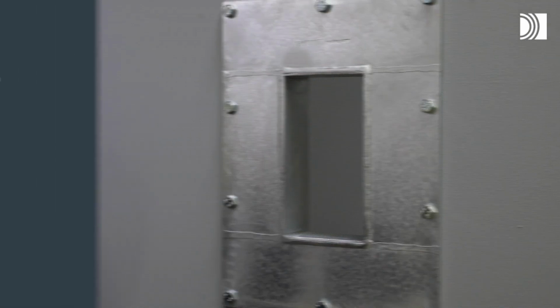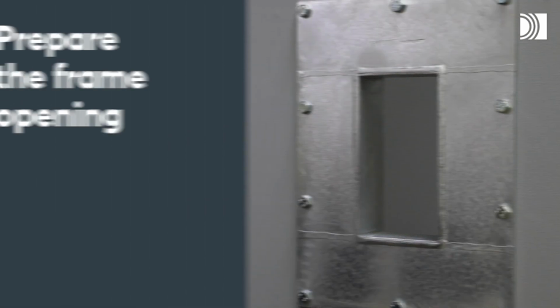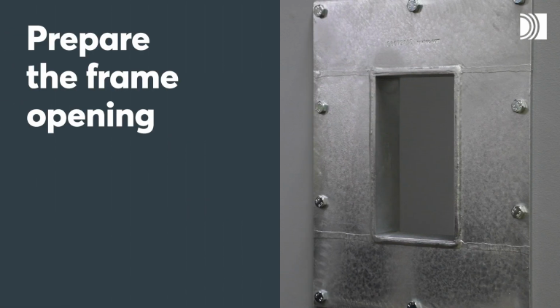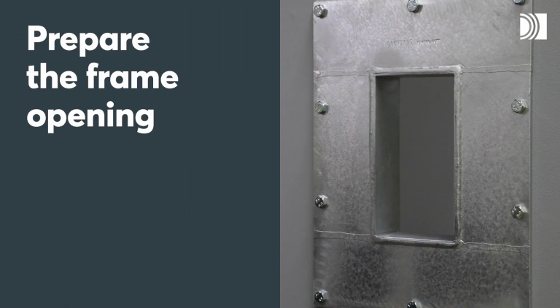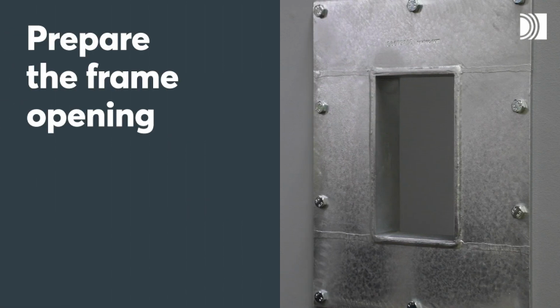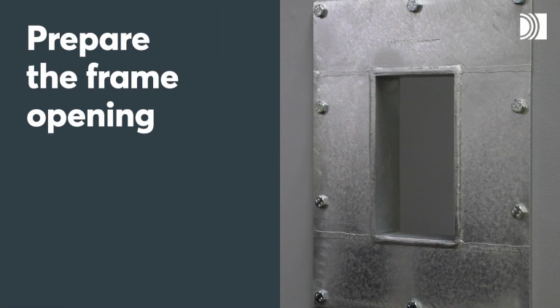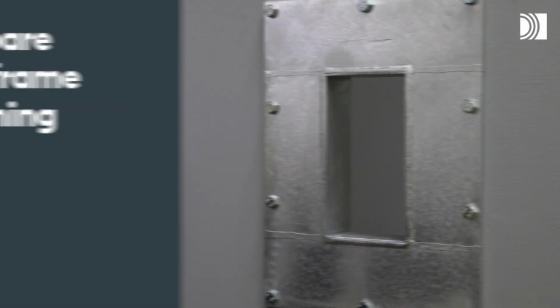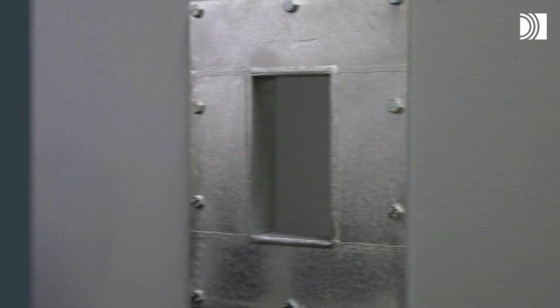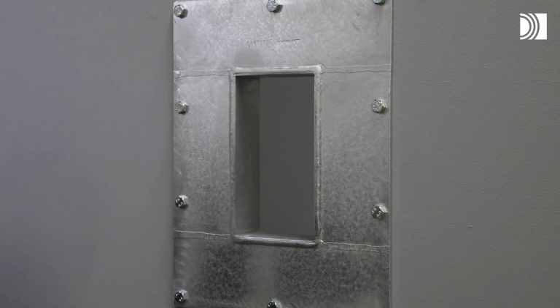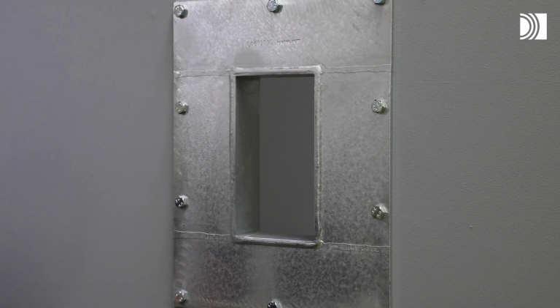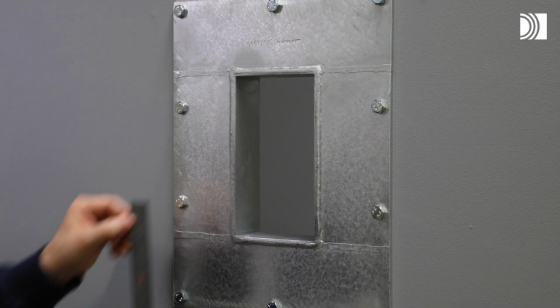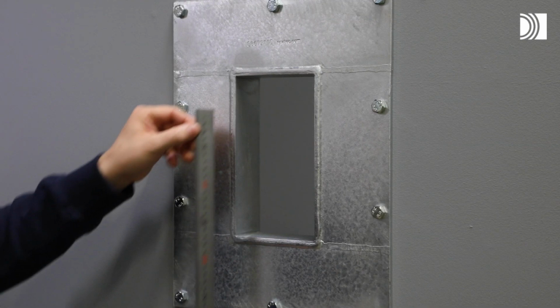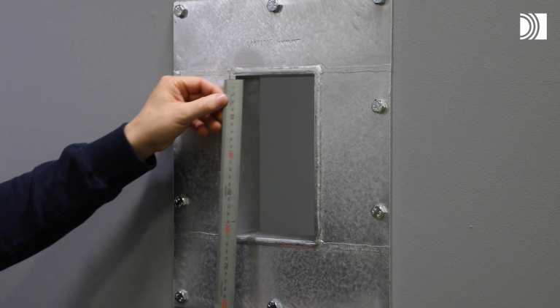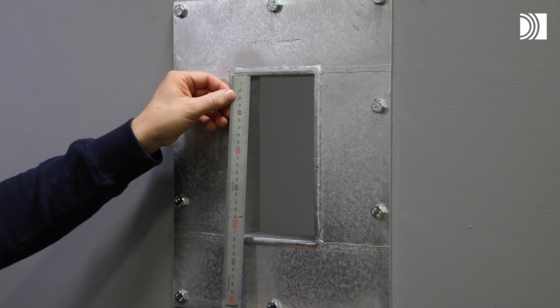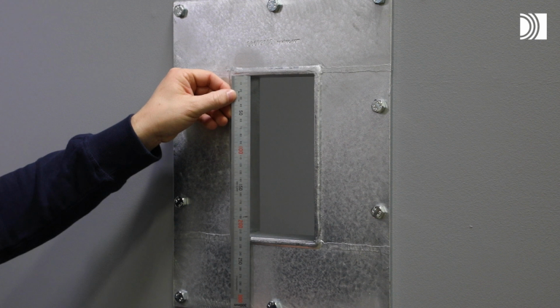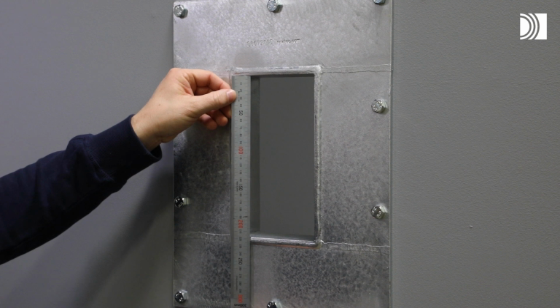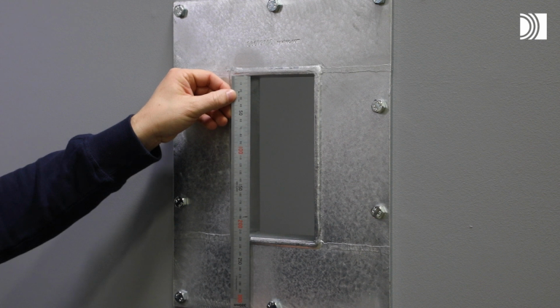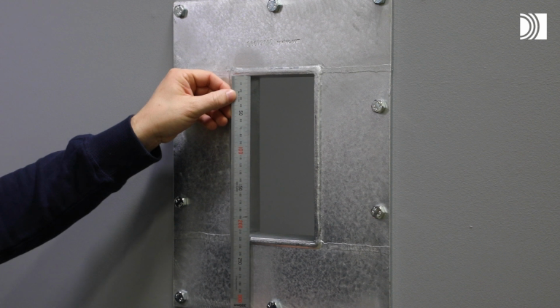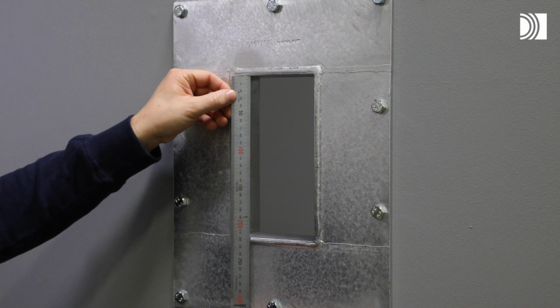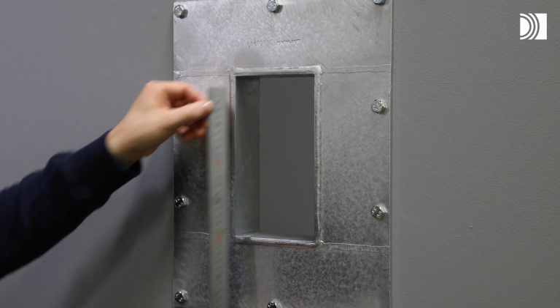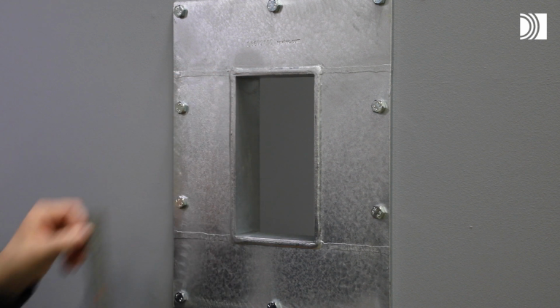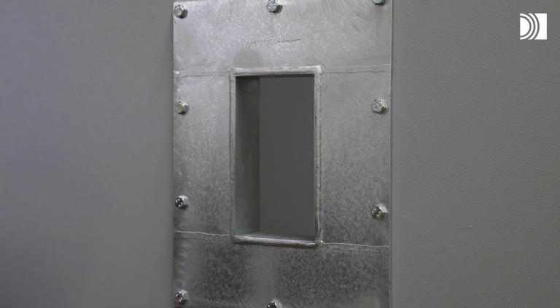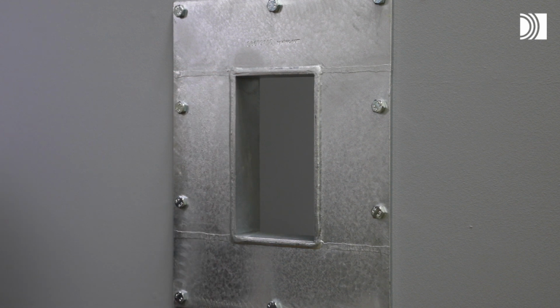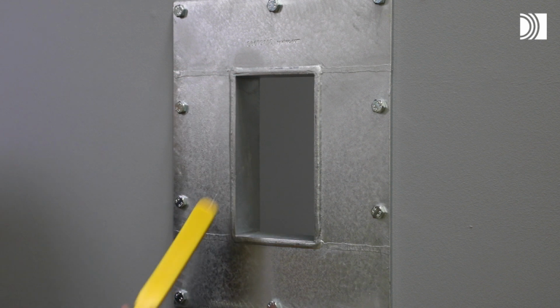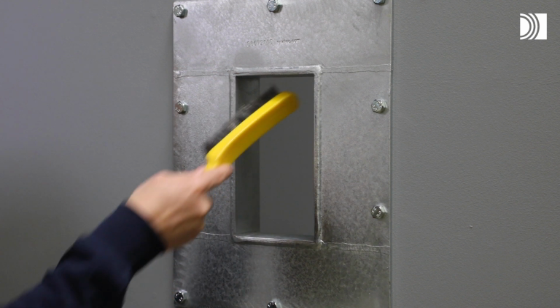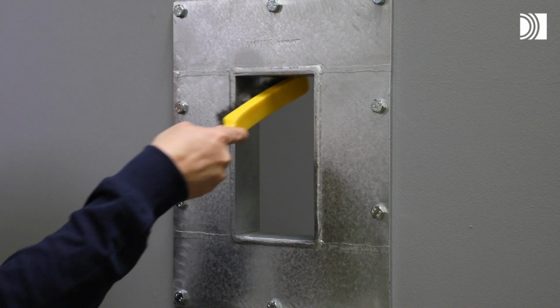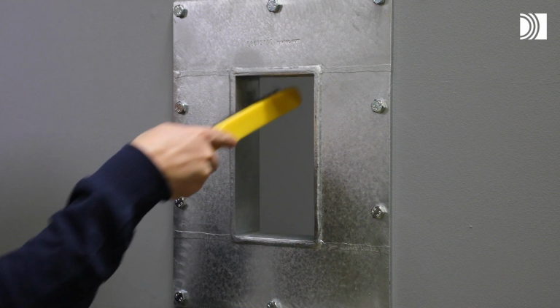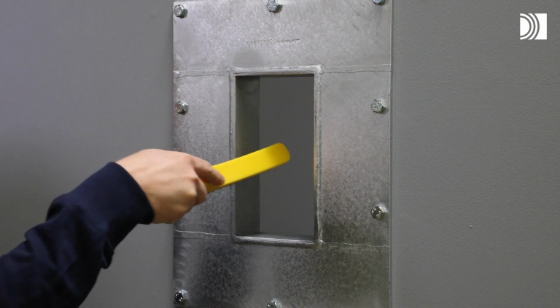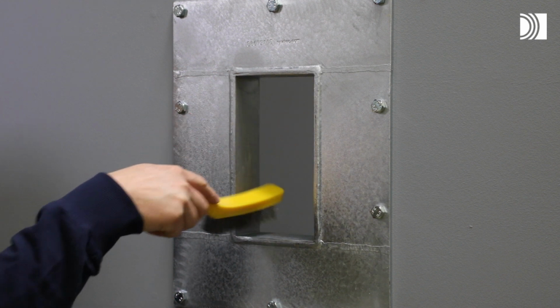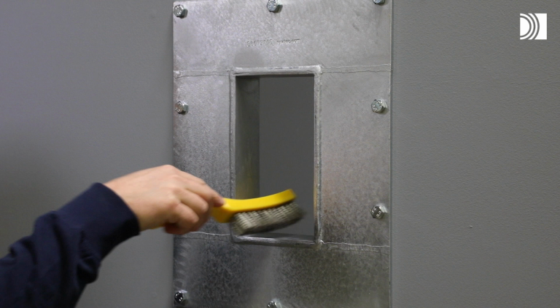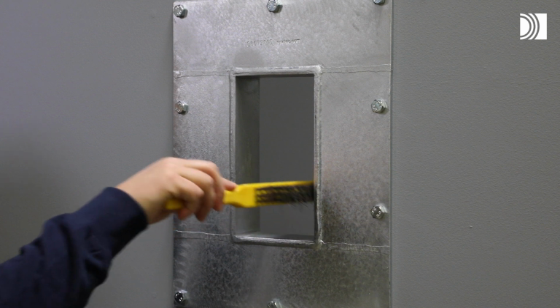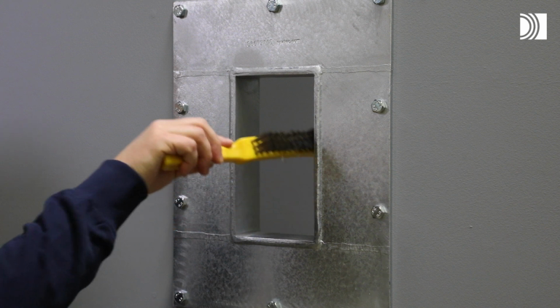Prepare the frame opening. Start by measuring the frame height — it determines the packing height.